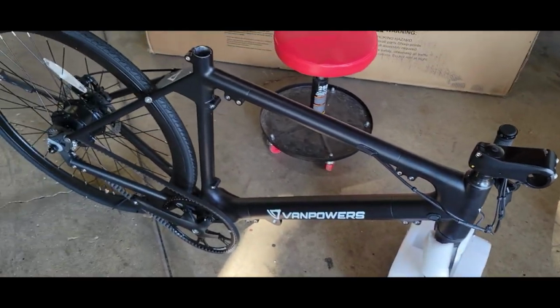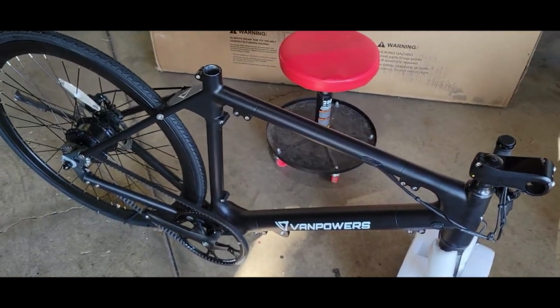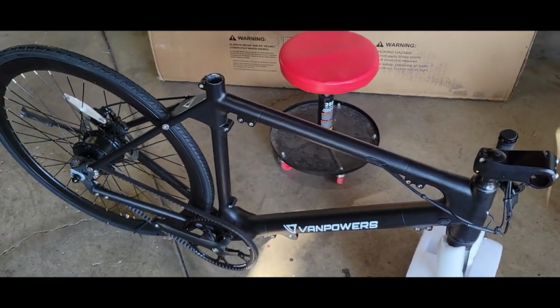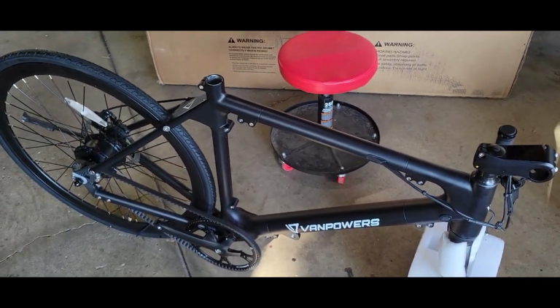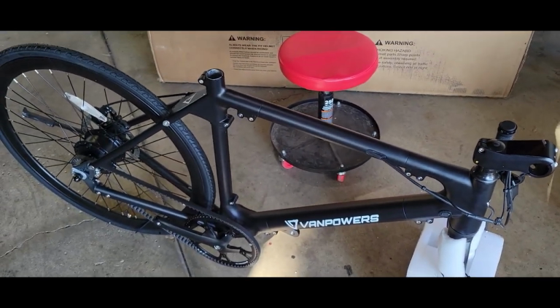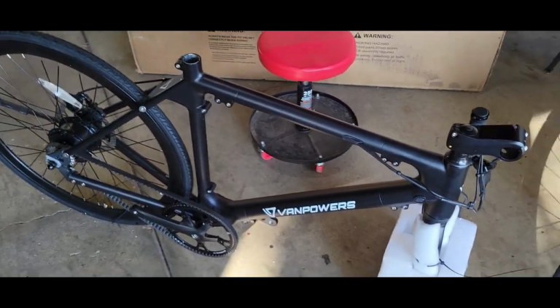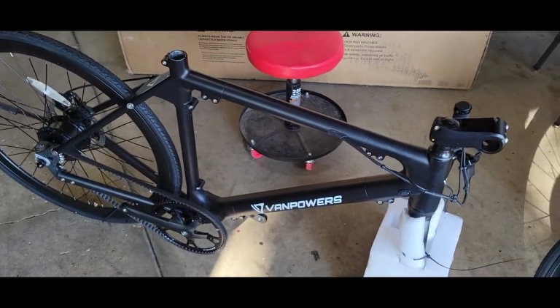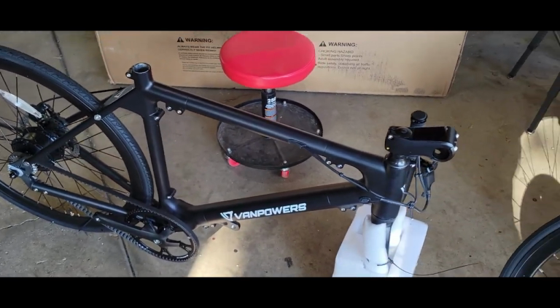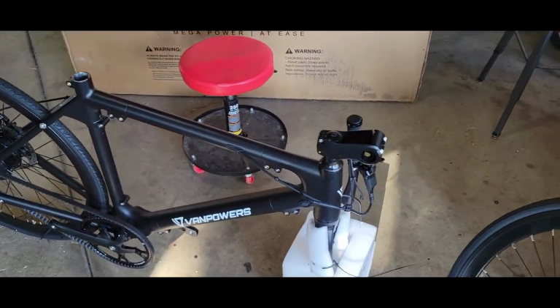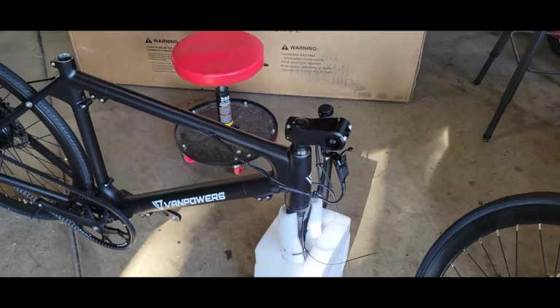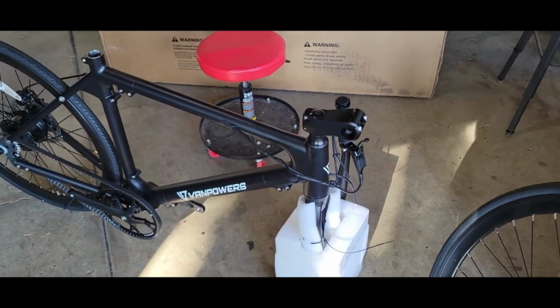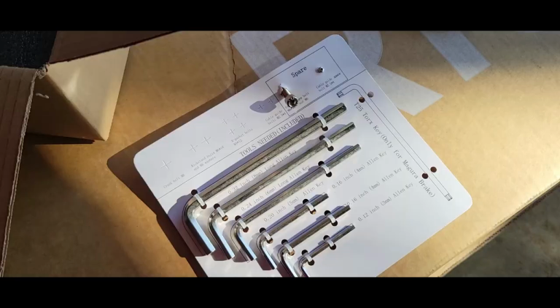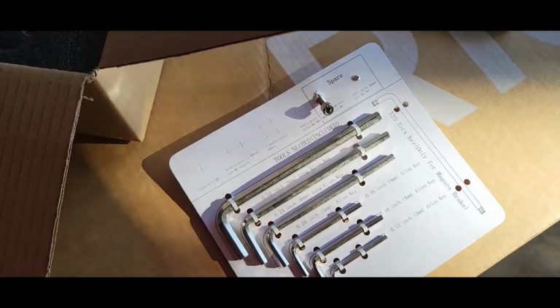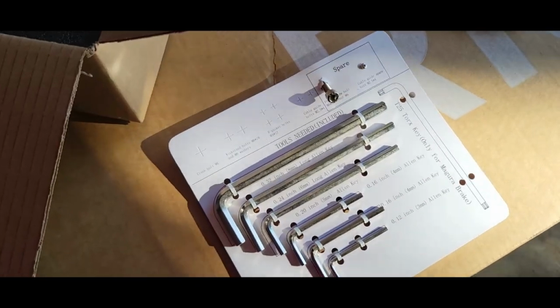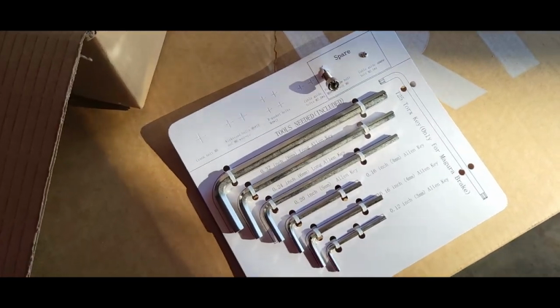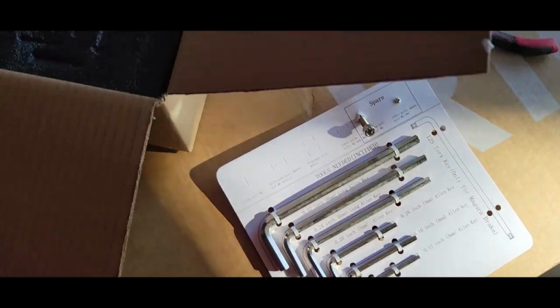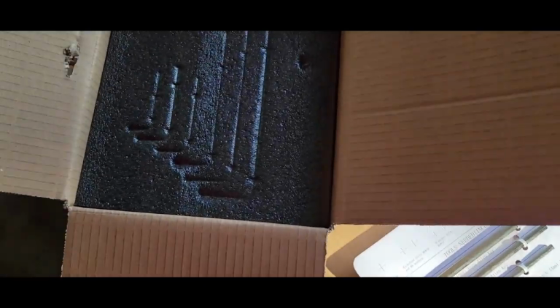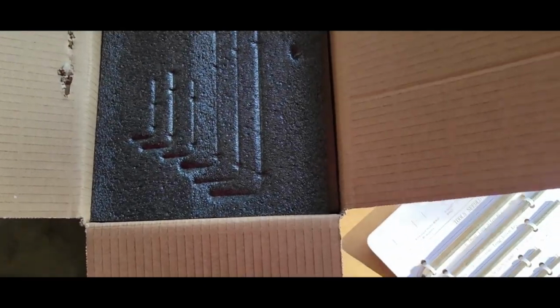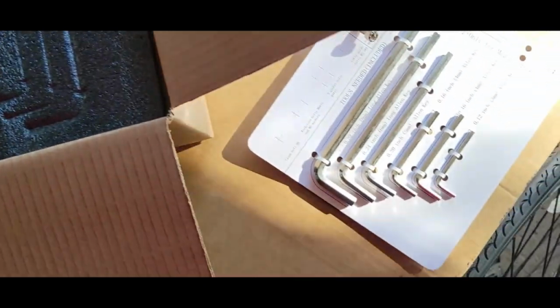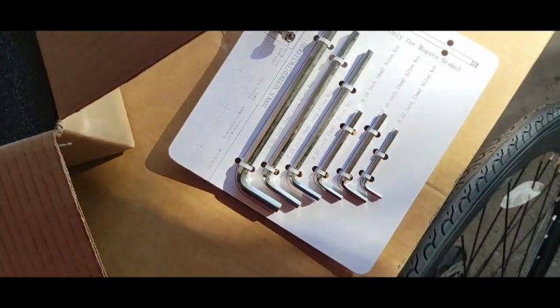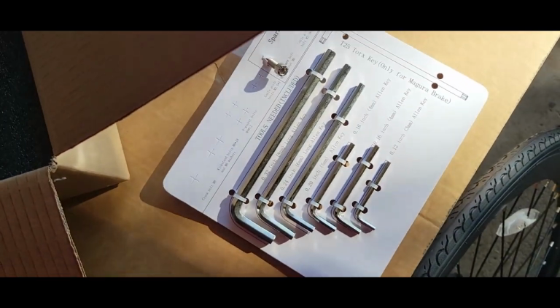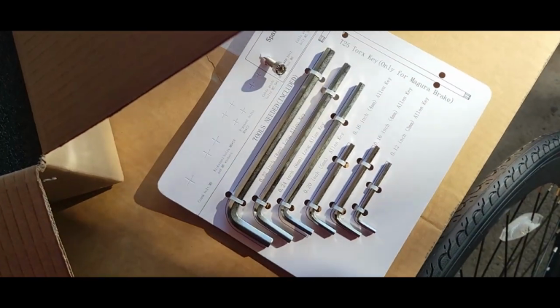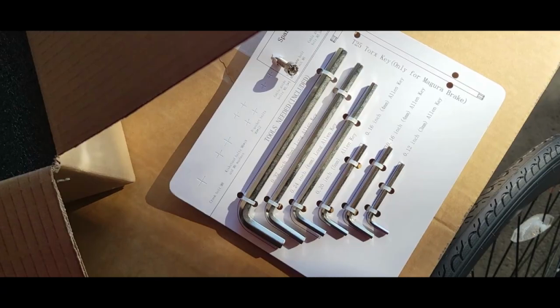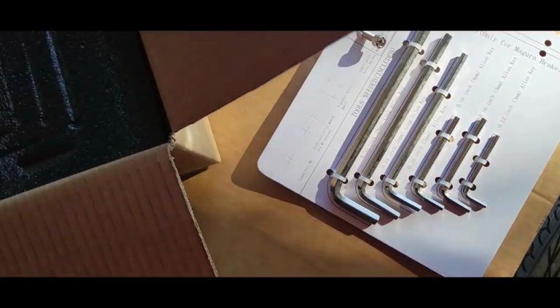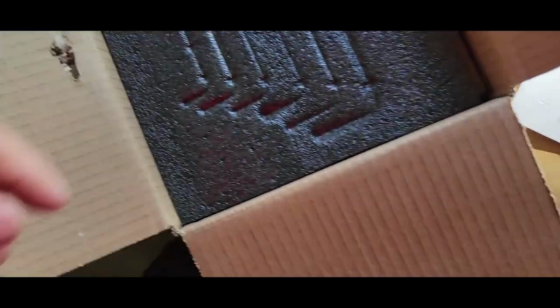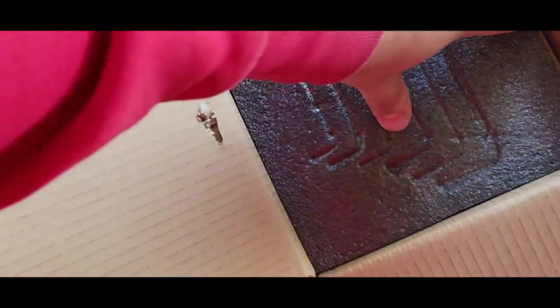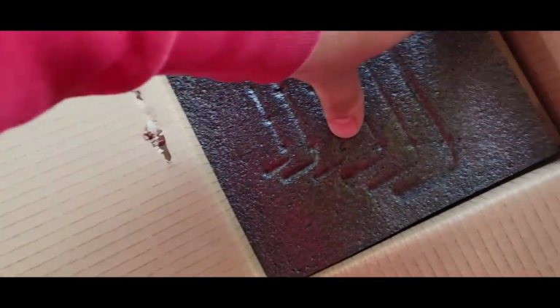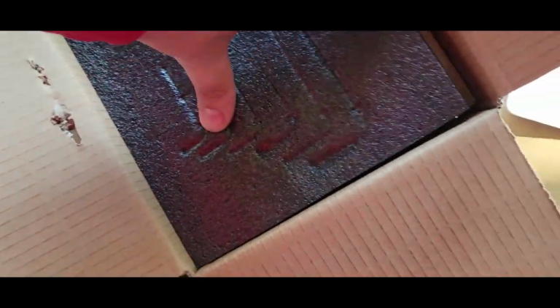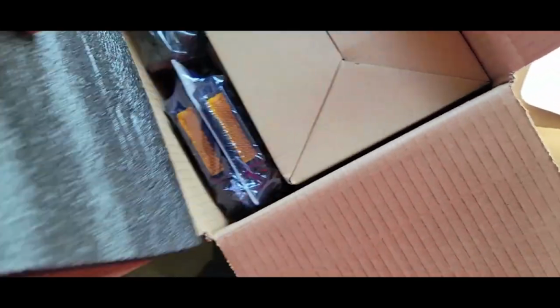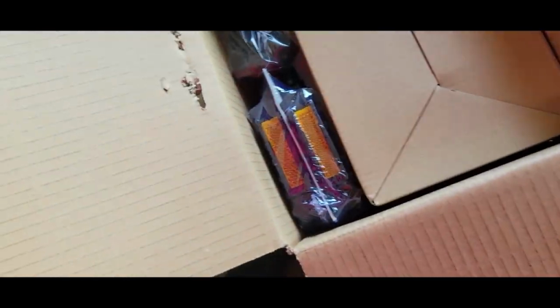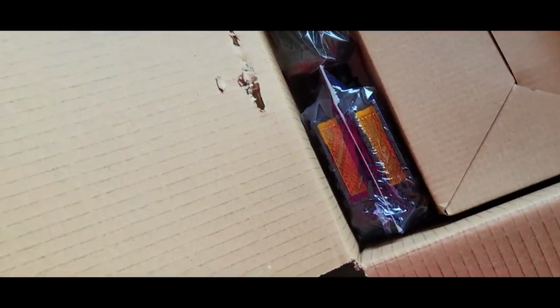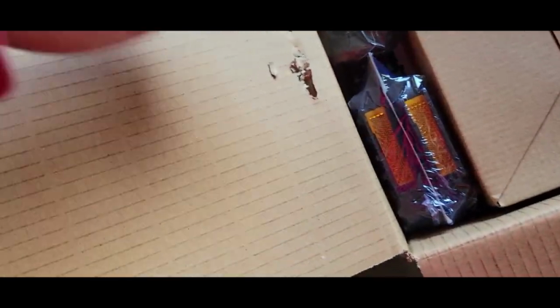It's very easy assembly. Opening up the accessory box — here's everything fanned out nicely.